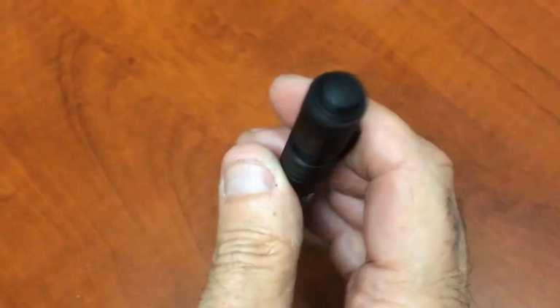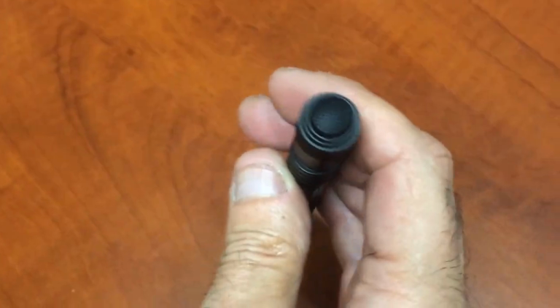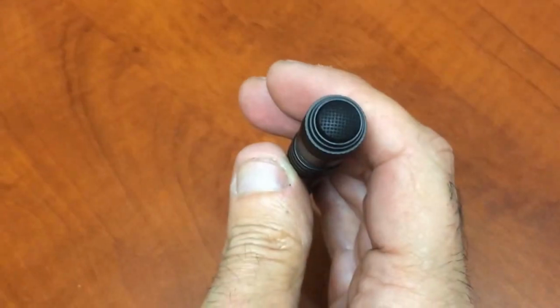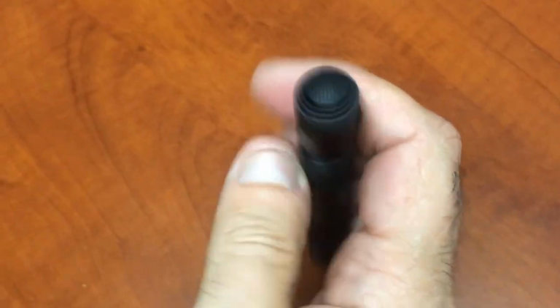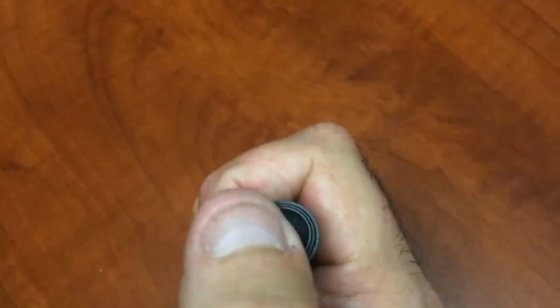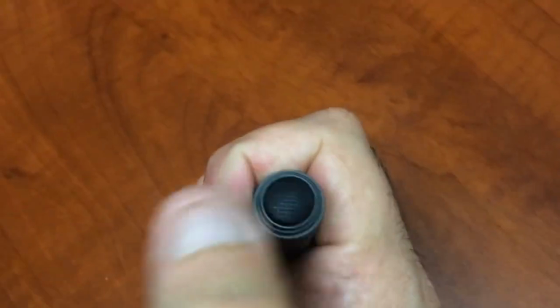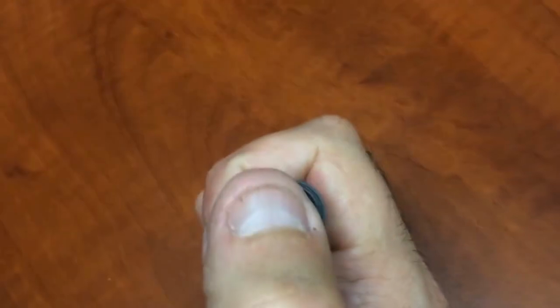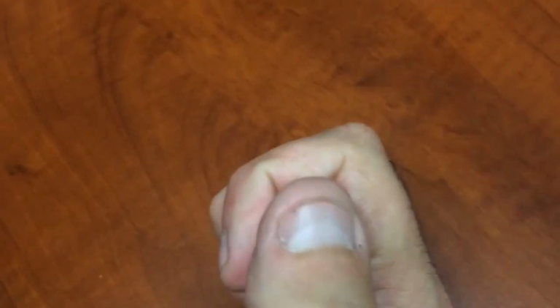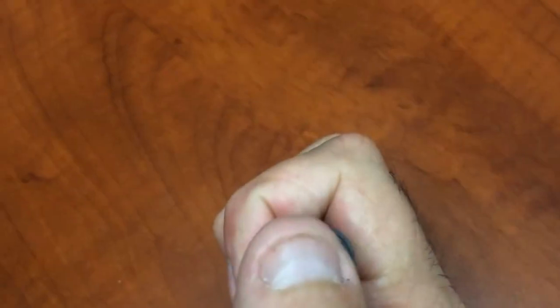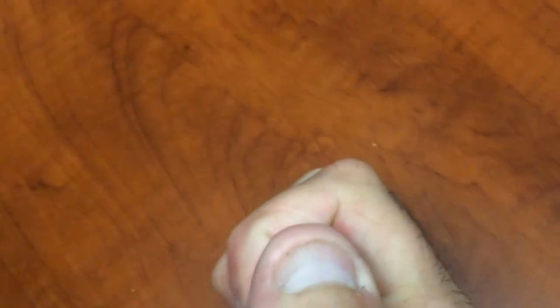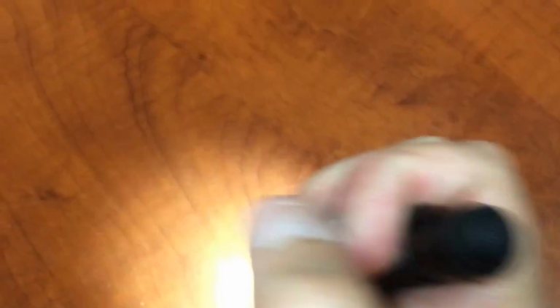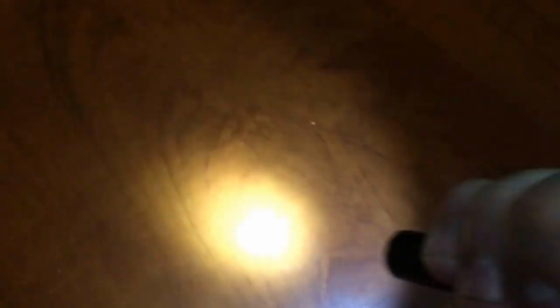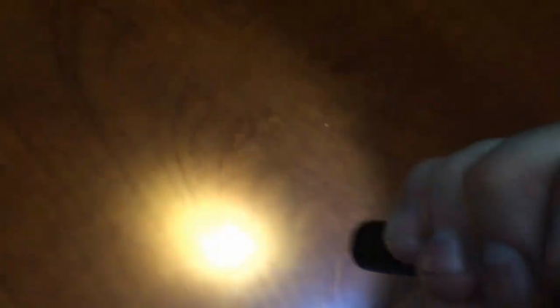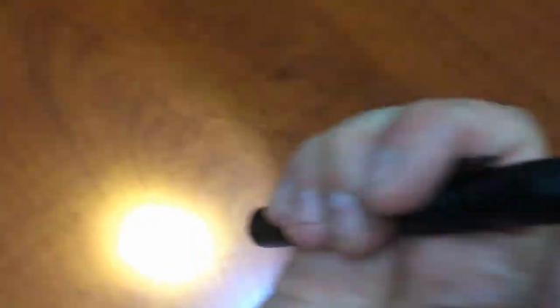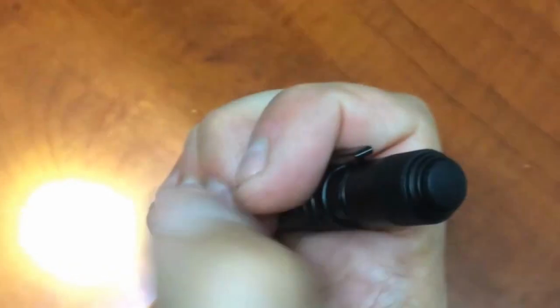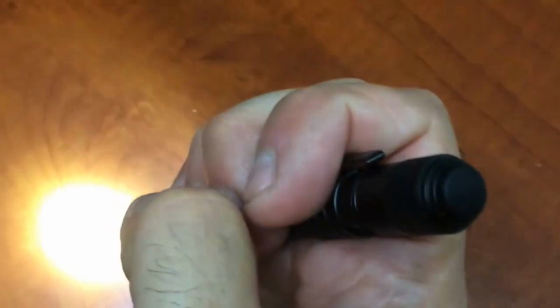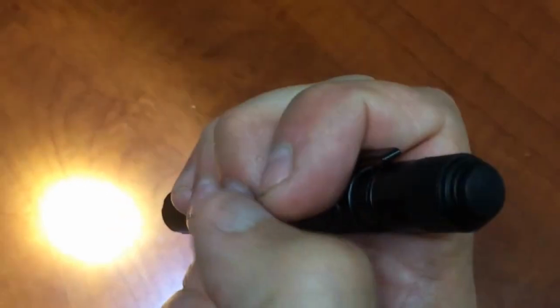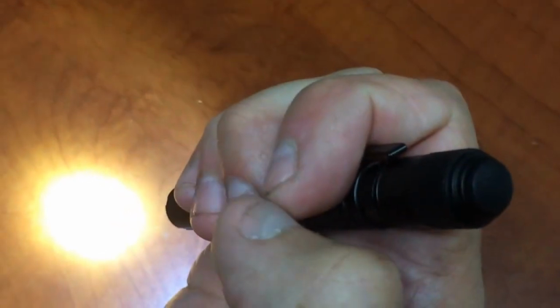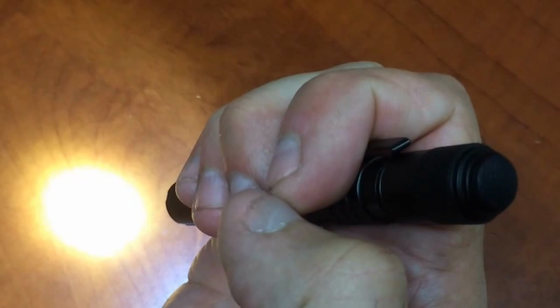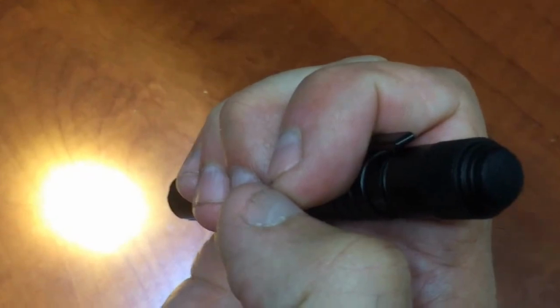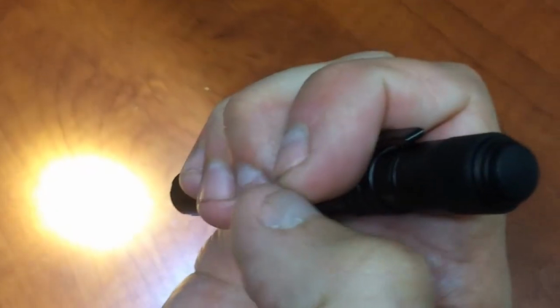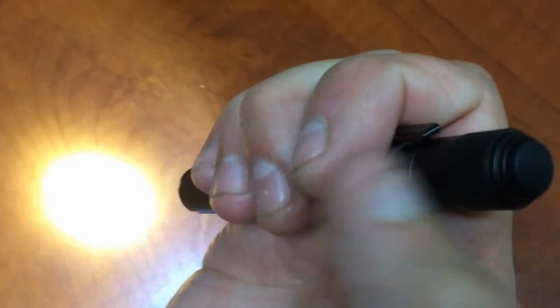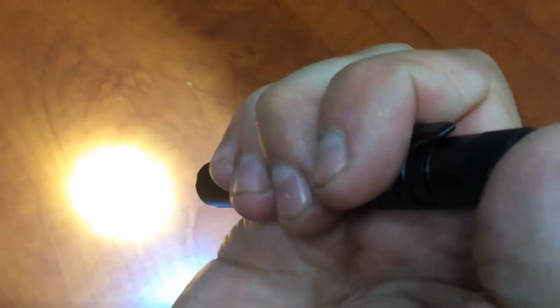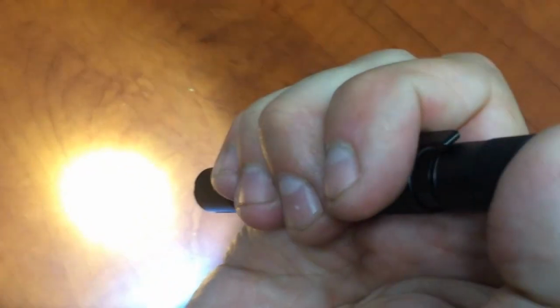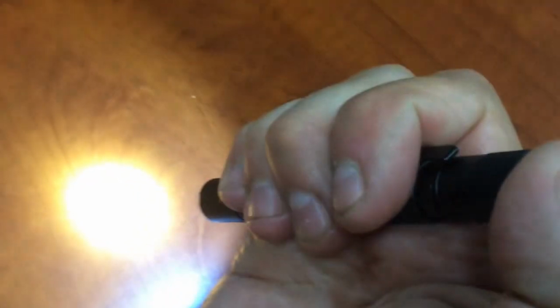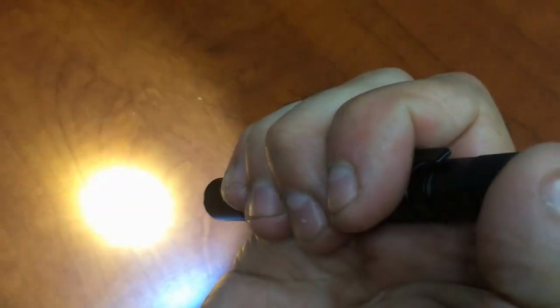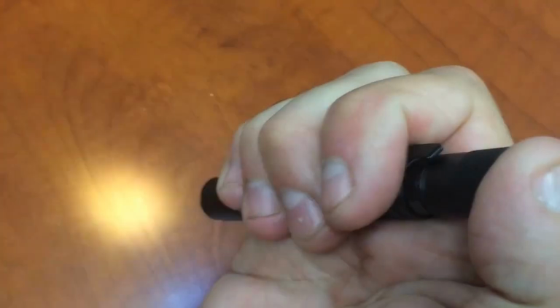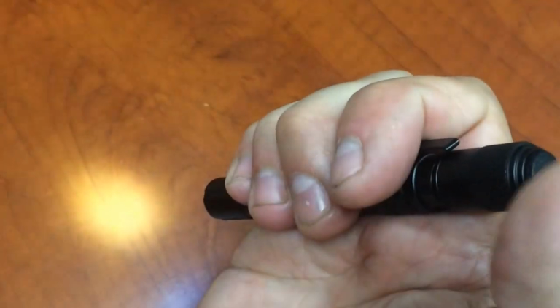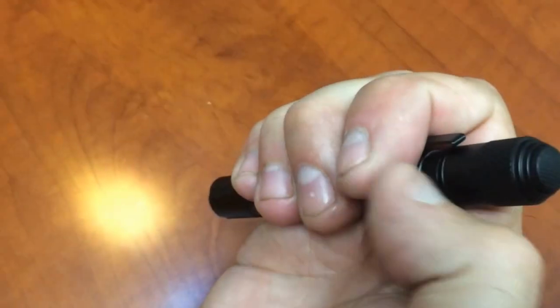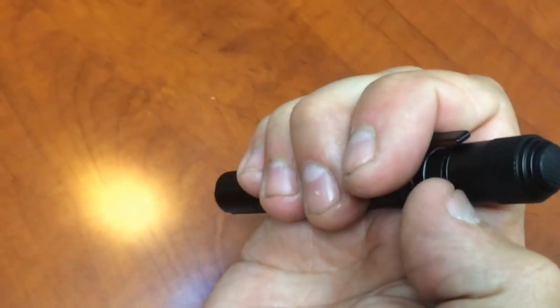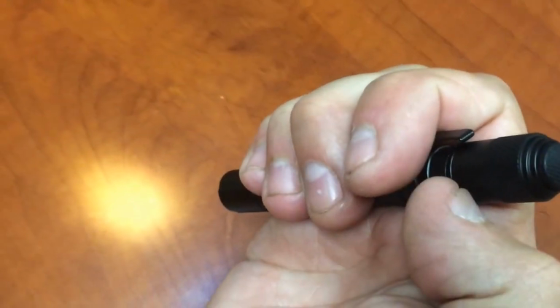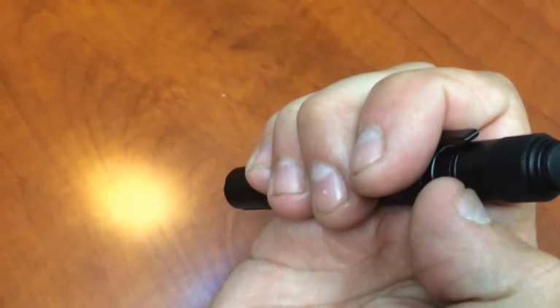It's got a real nice tail cap switch — not real soft. It's got a good, solid clicky feel when you click it on. It comes on in medium. Then give it a light touch and it goes to low. I like low.